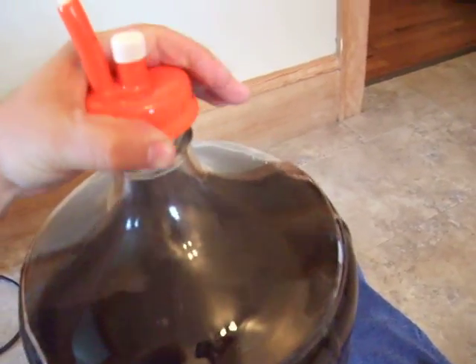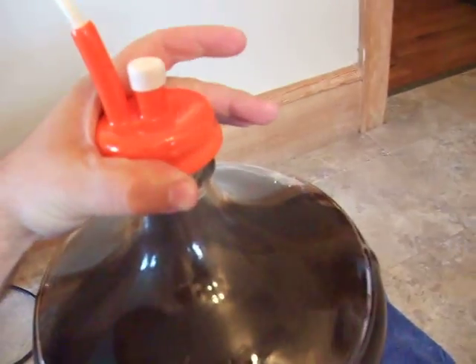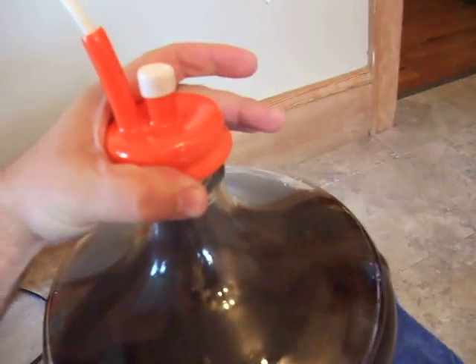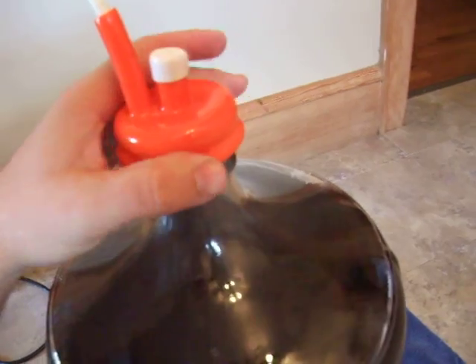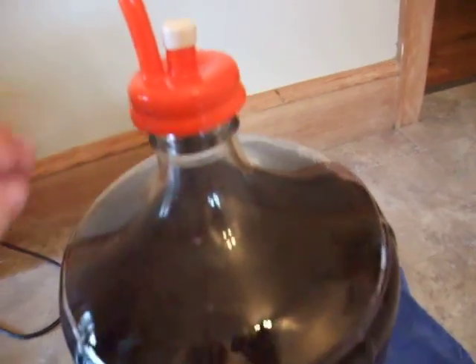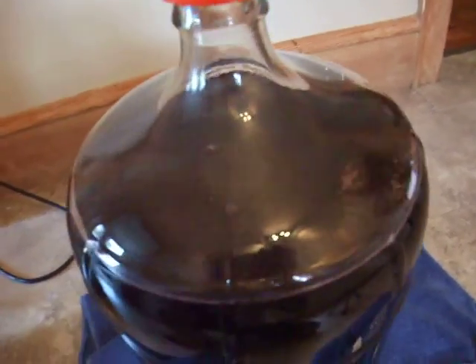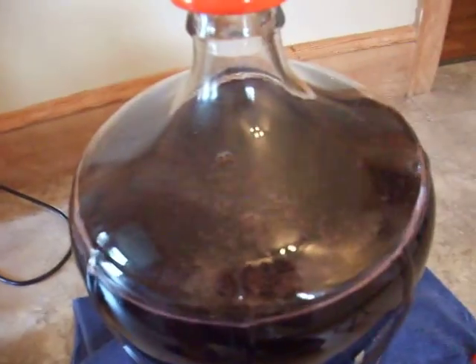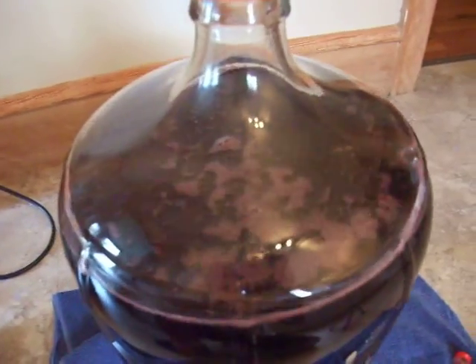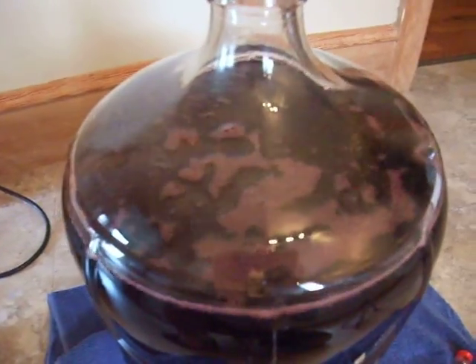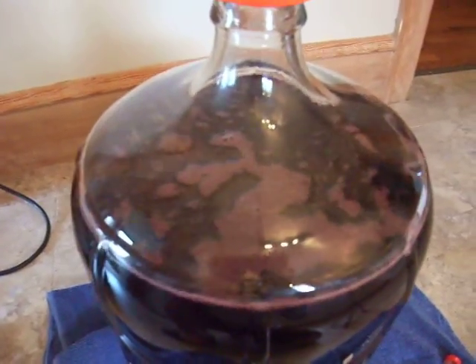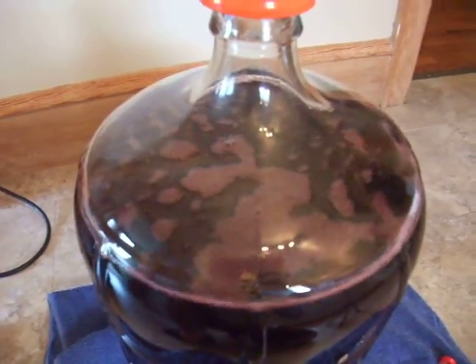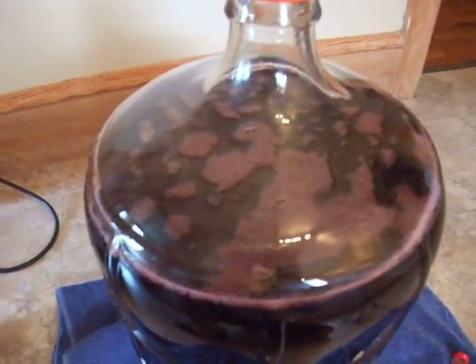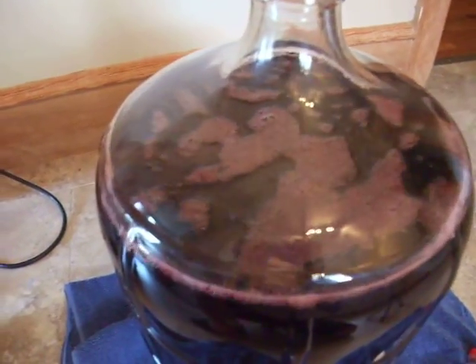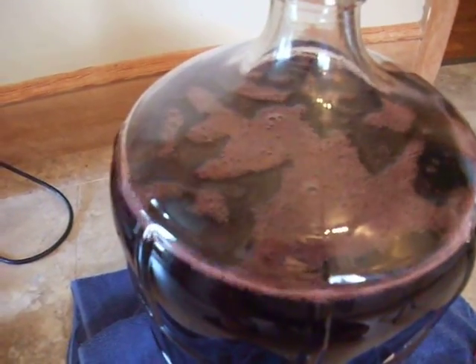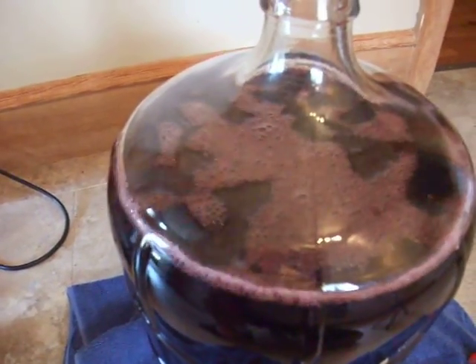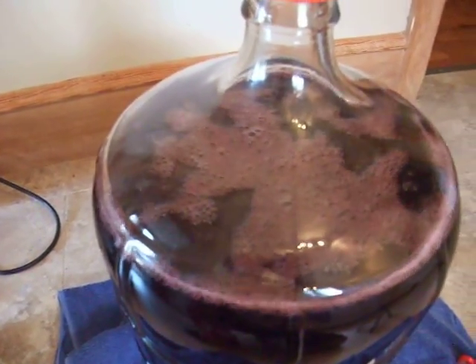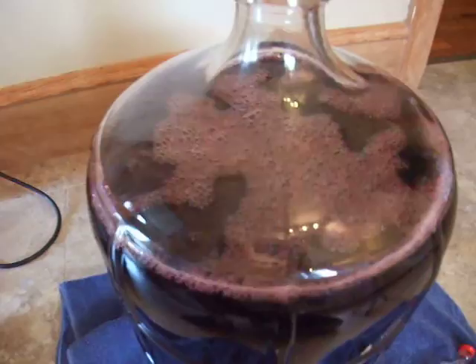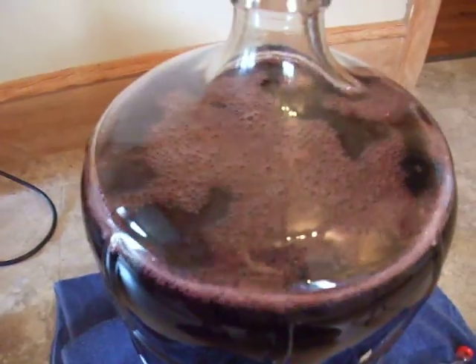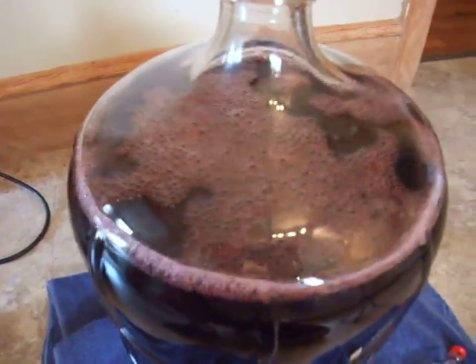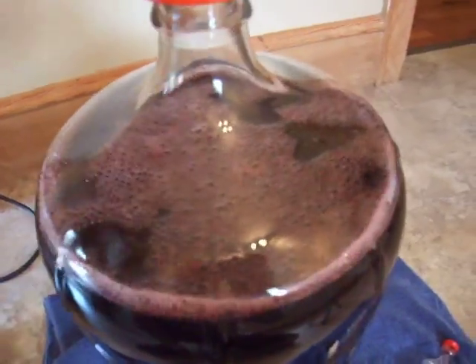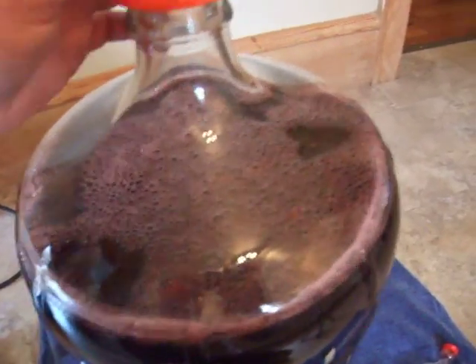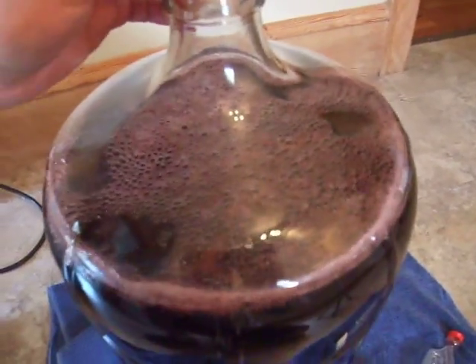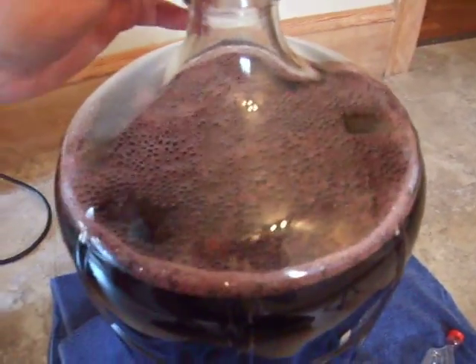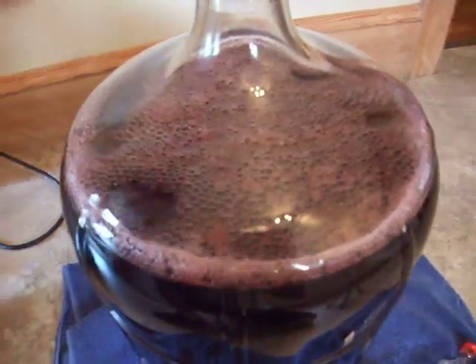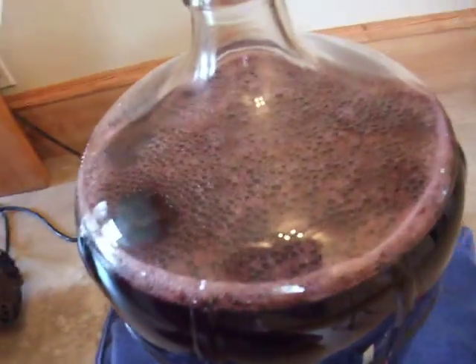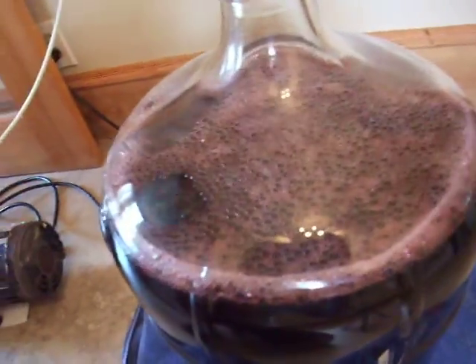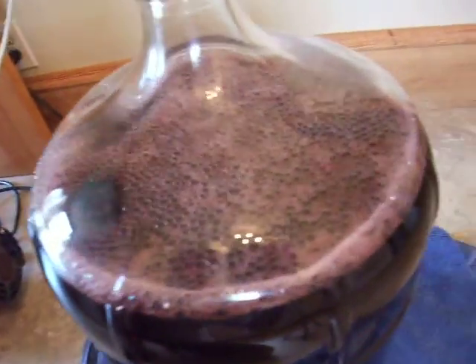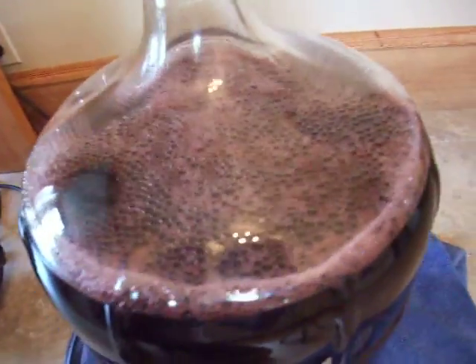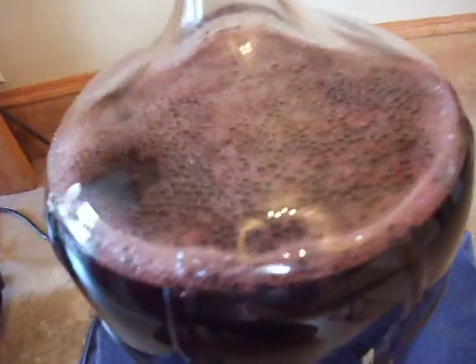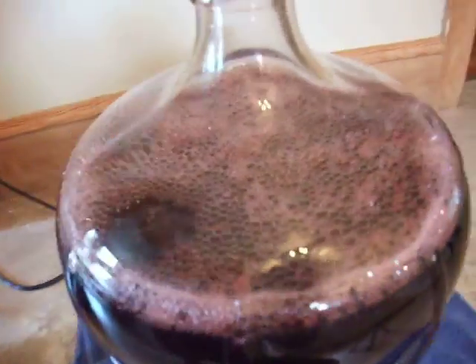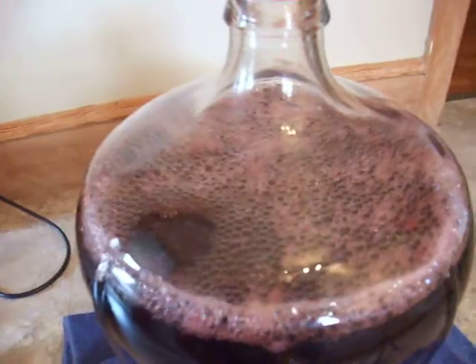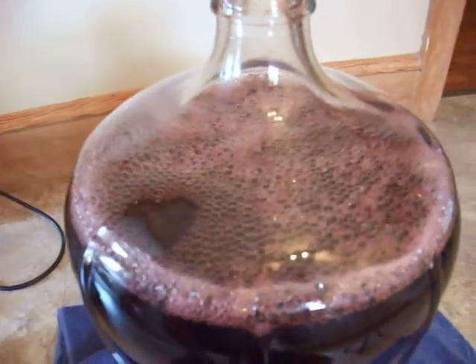There we go. So that's sealed up, and voila! Just when you thought all the CO2 was out of your wine — far from it.